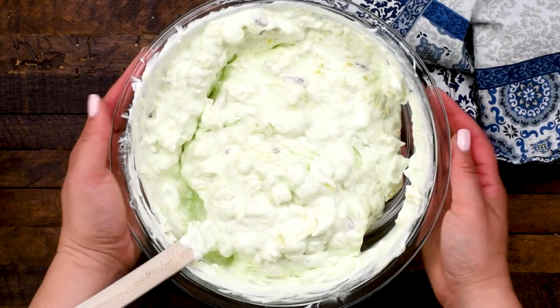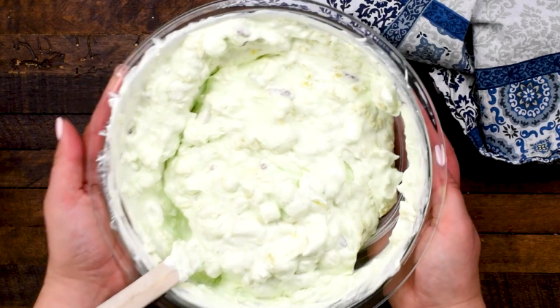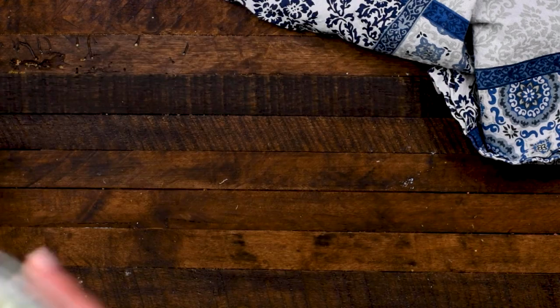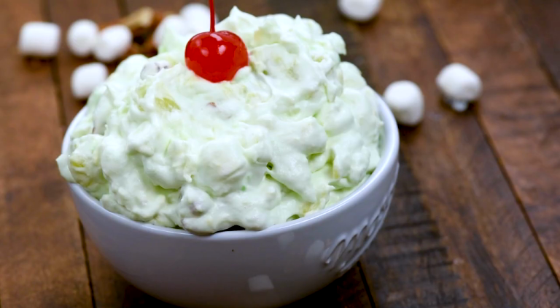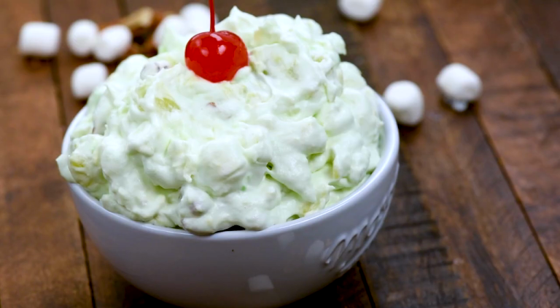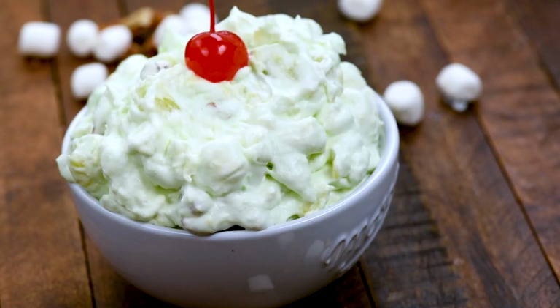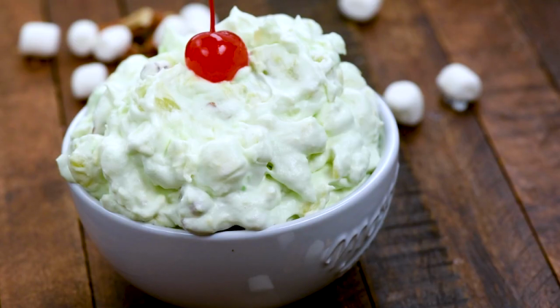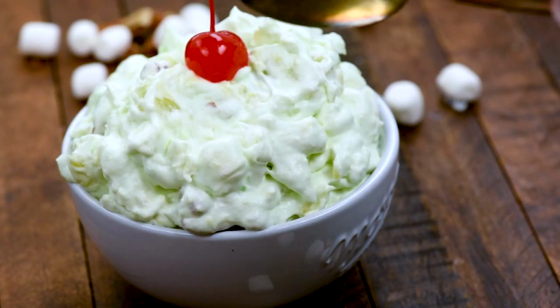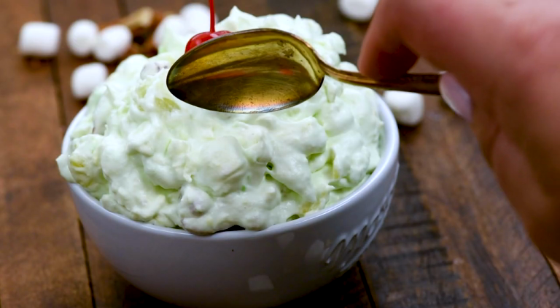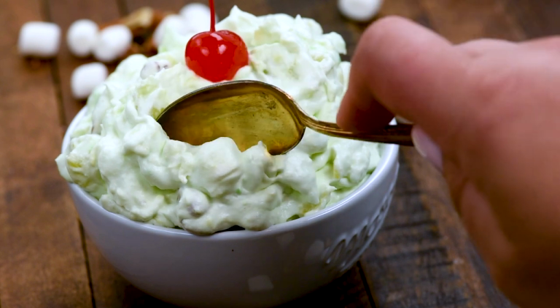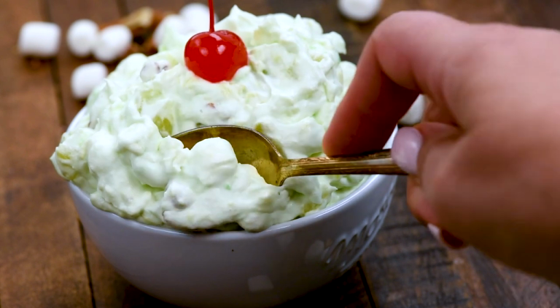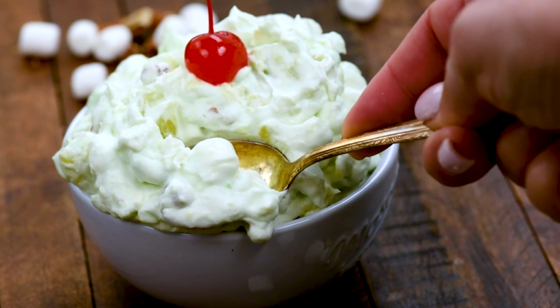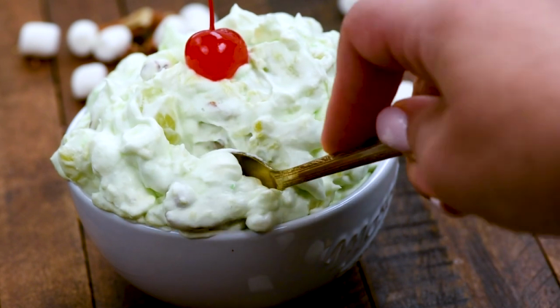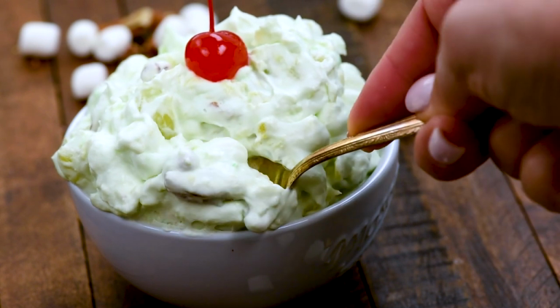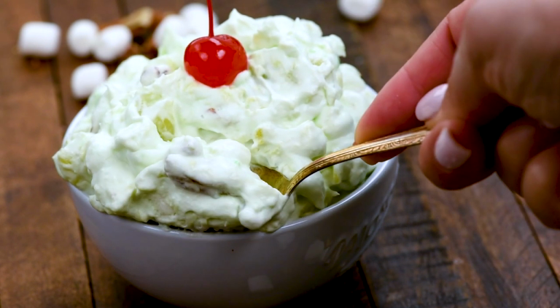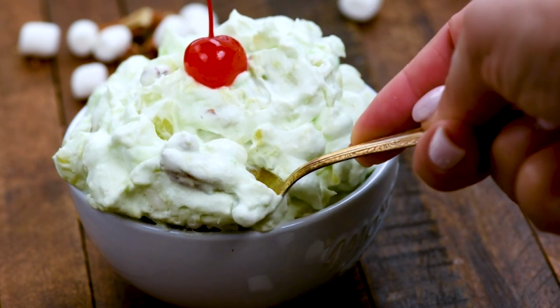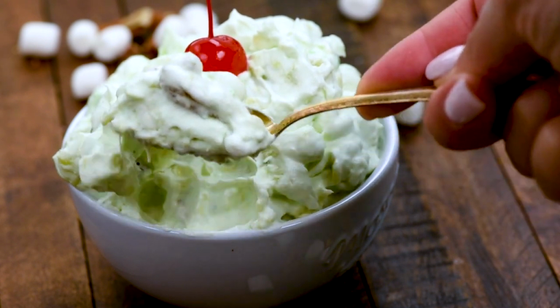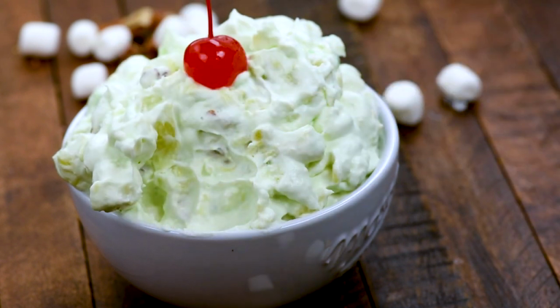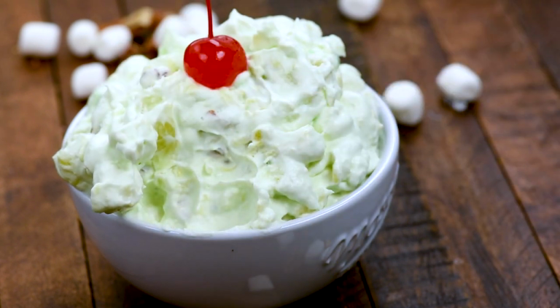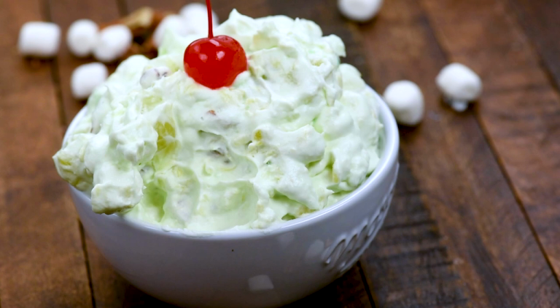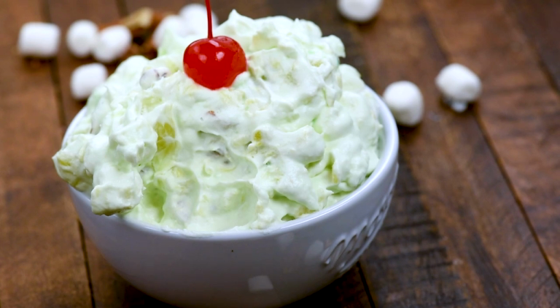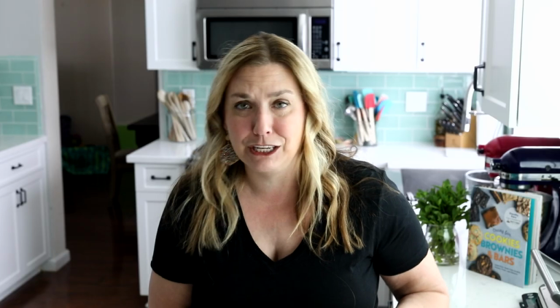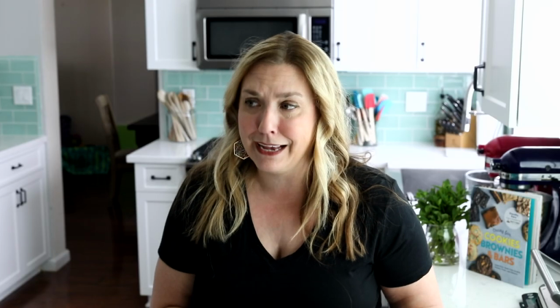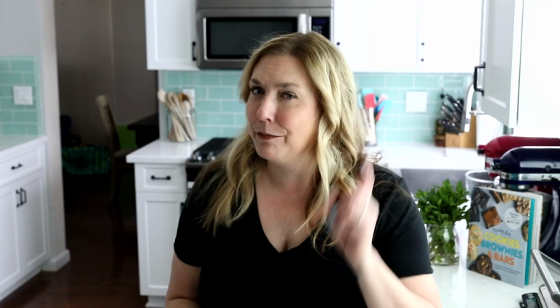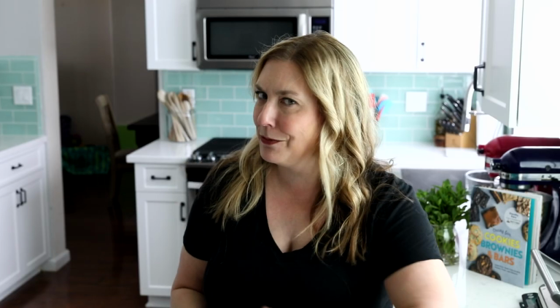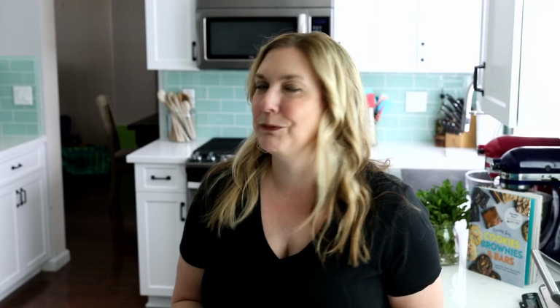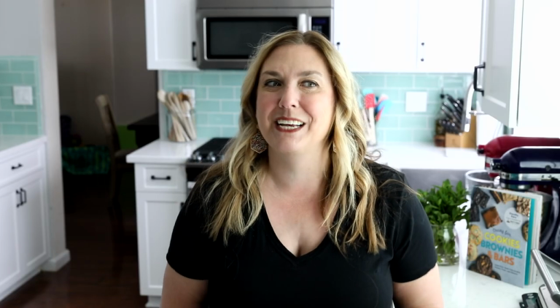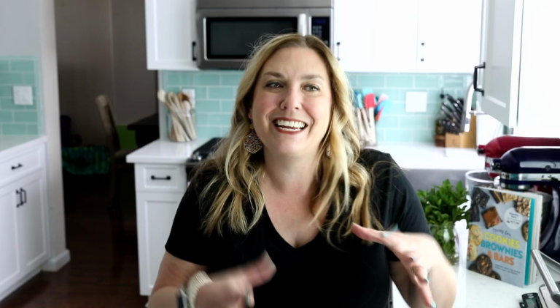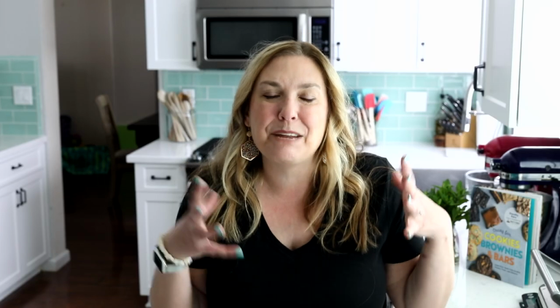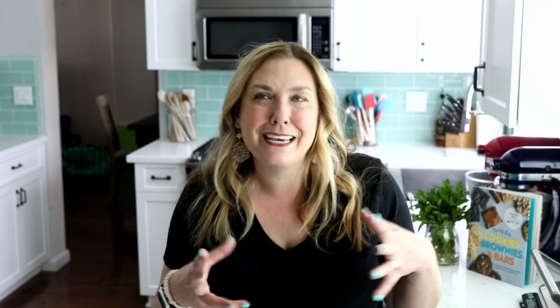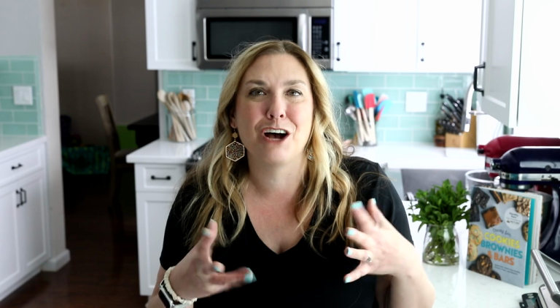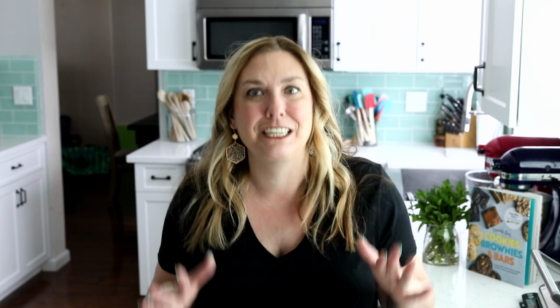You can see how fluffy this is — really easy. Dessert fluff is a really easy recipe to switch up to your liking. You can use any flavor of pudding and add in any mix-ins that you like, but don't skip those marshmallows because they make it nice and puffy and soft and delicious.